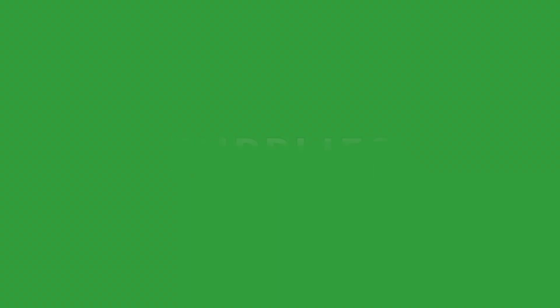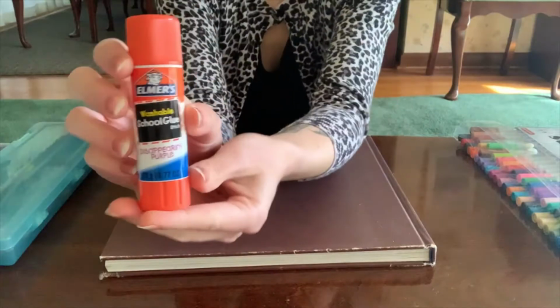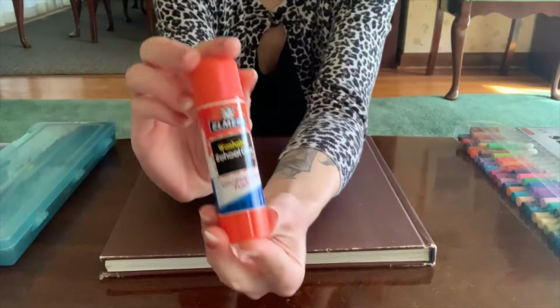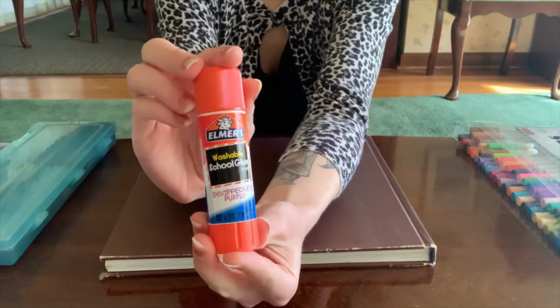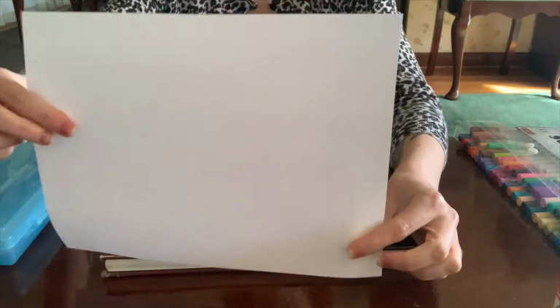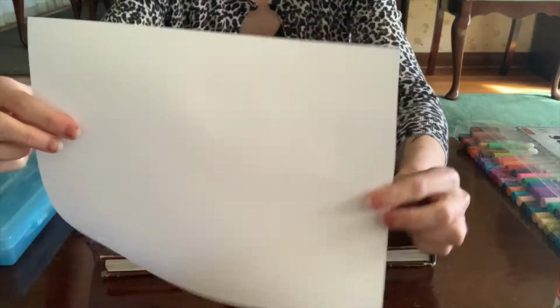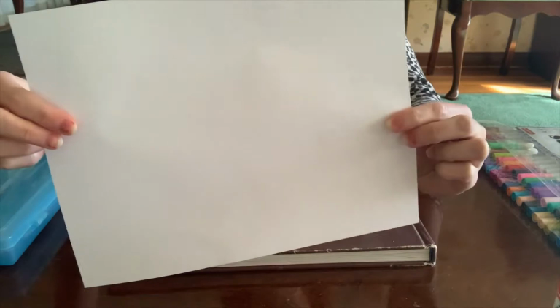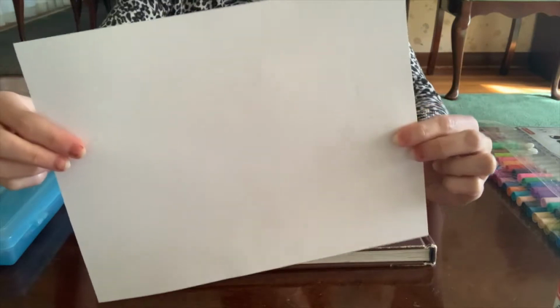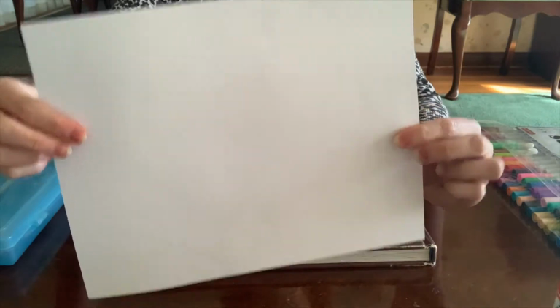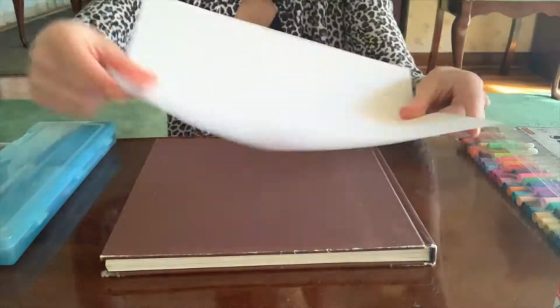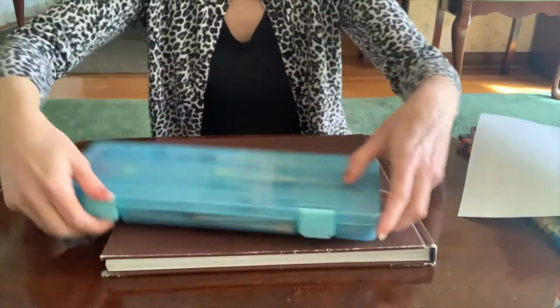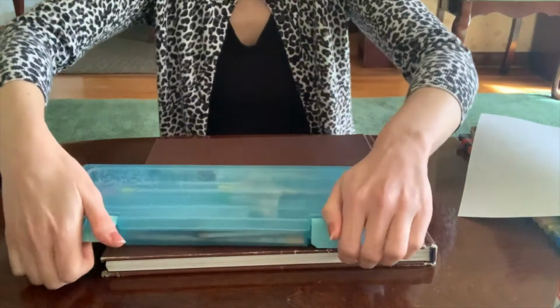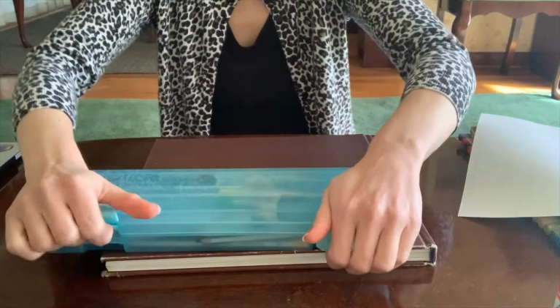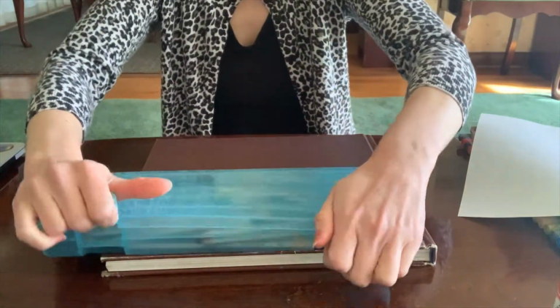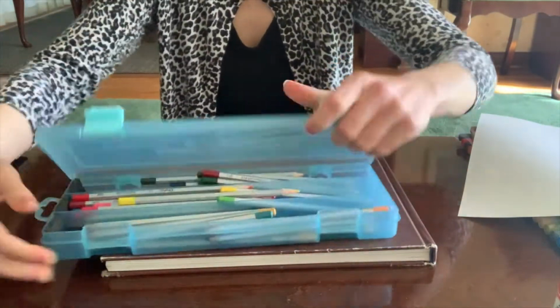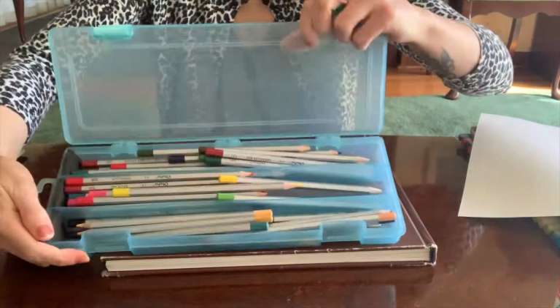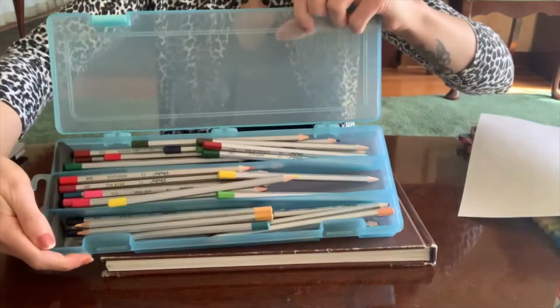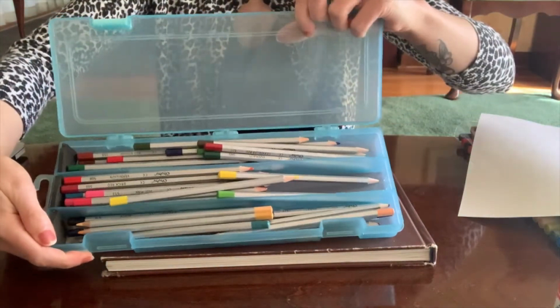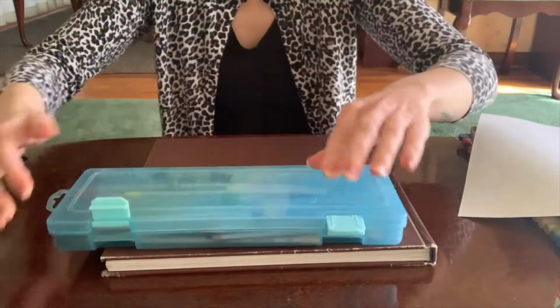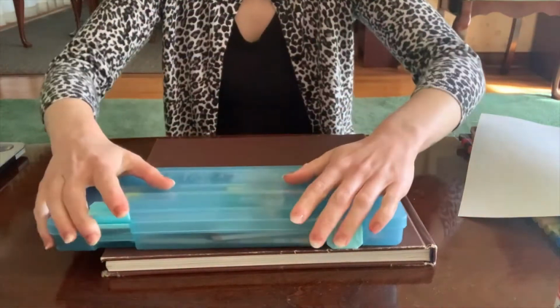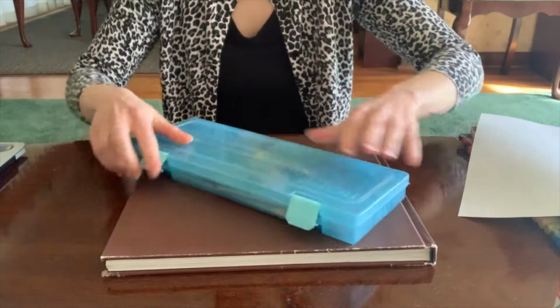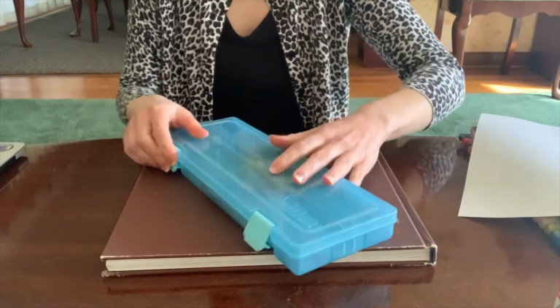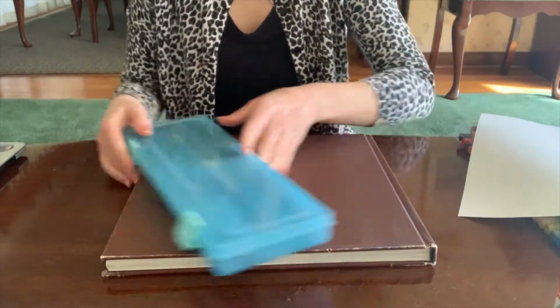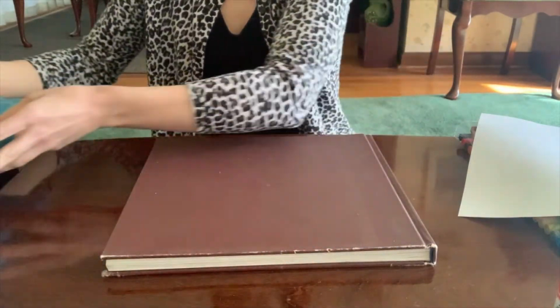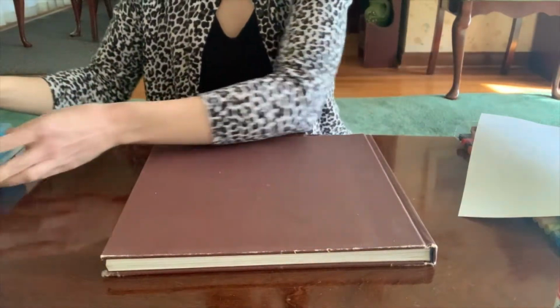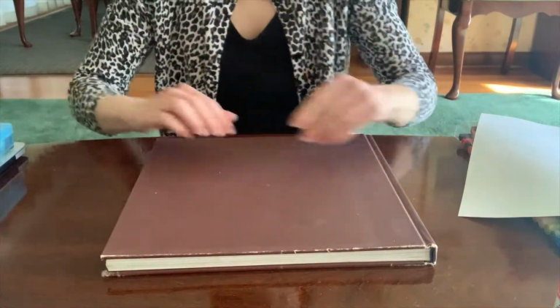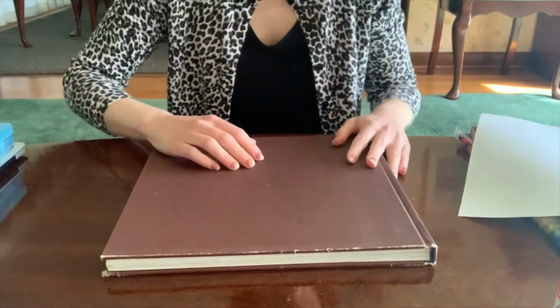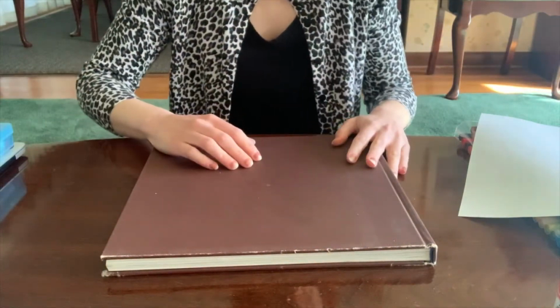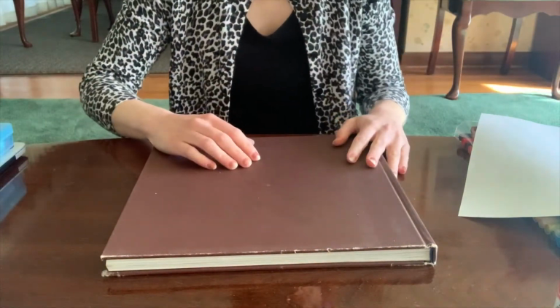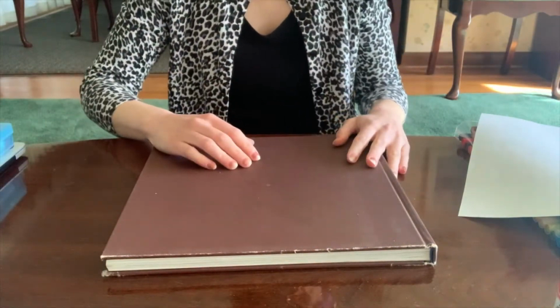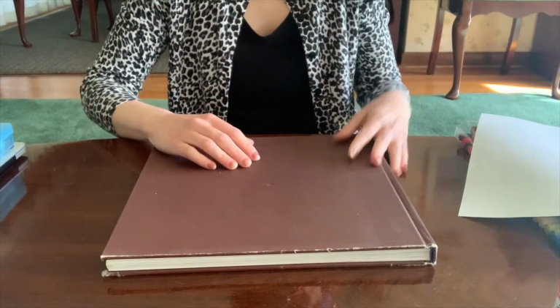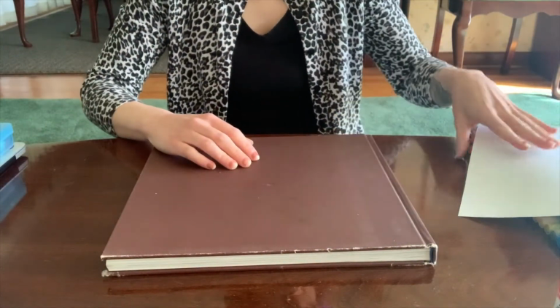You'll need a glue stick, a sheet of paper — if like me you only have white printer paper, then you'll need something to color with — and scissors, which I totally forgot to show, but you definitely need a pair of those.